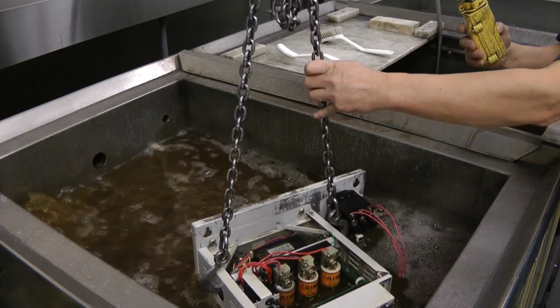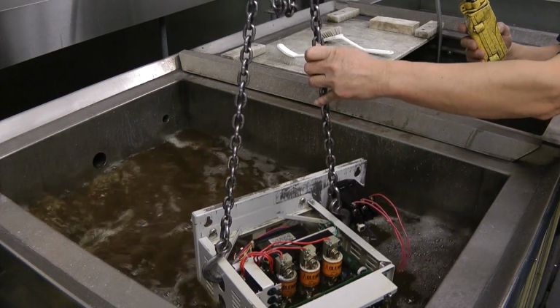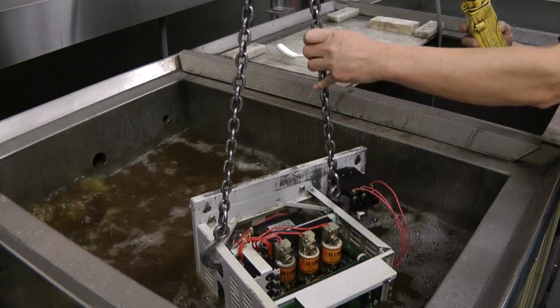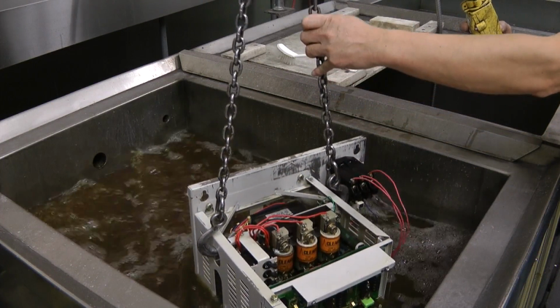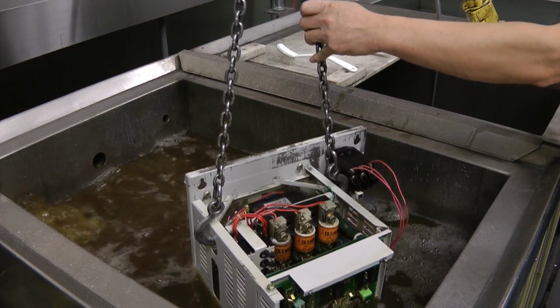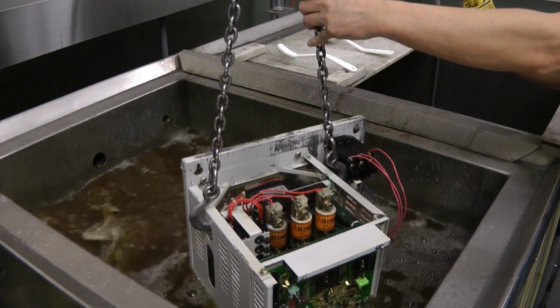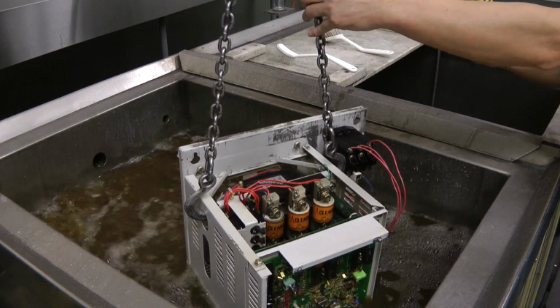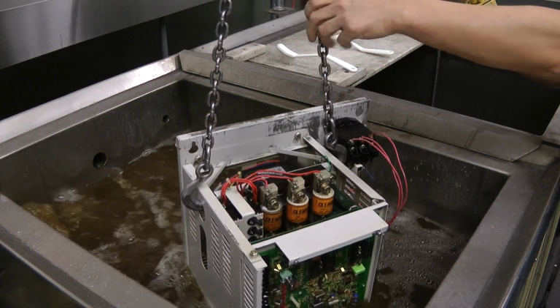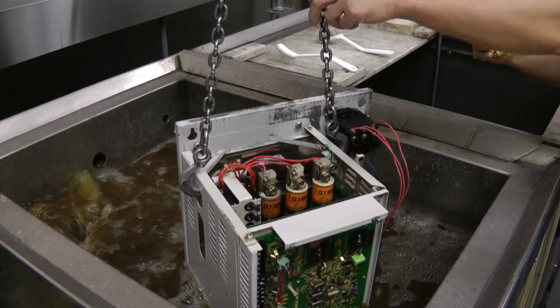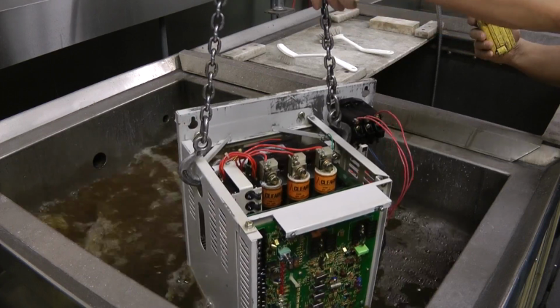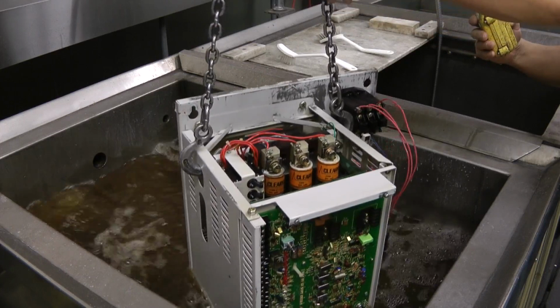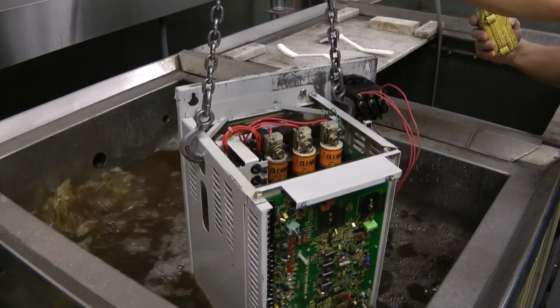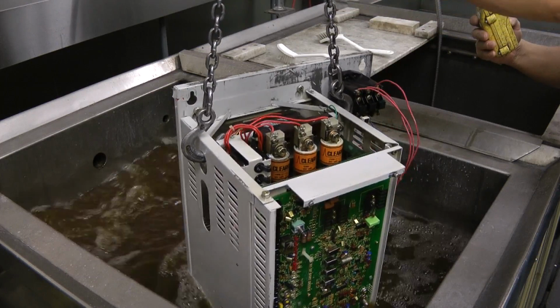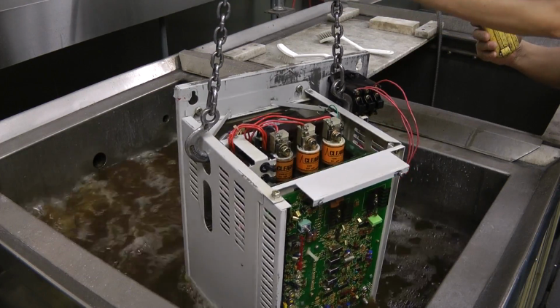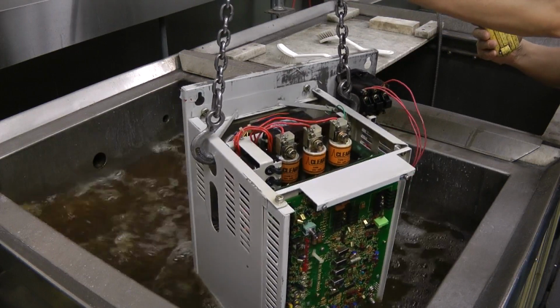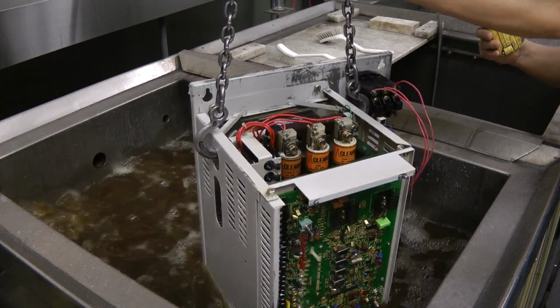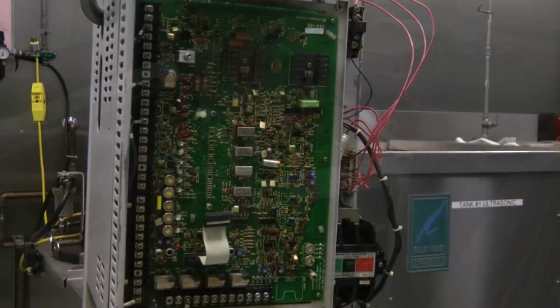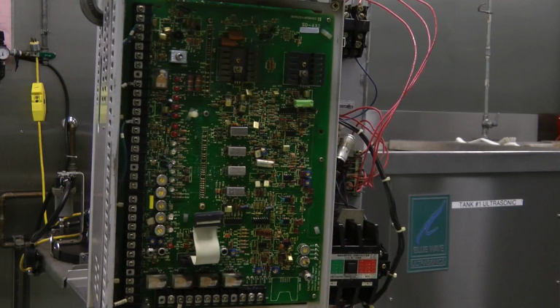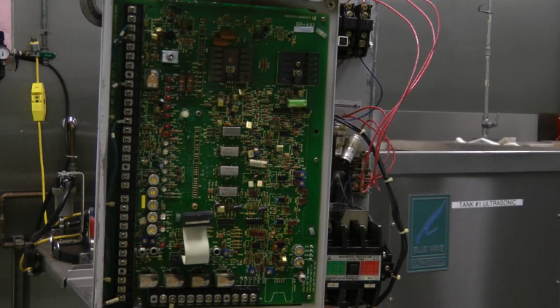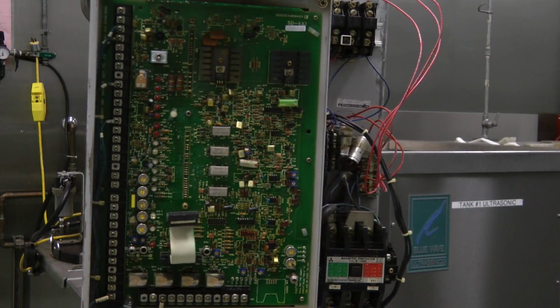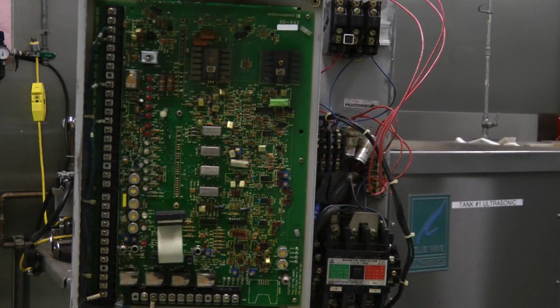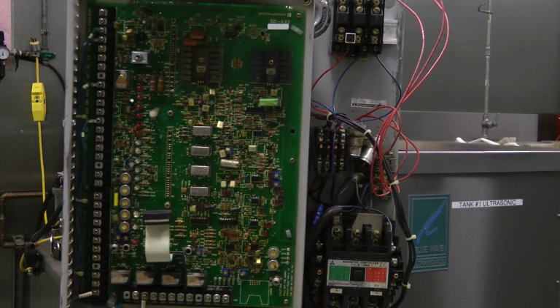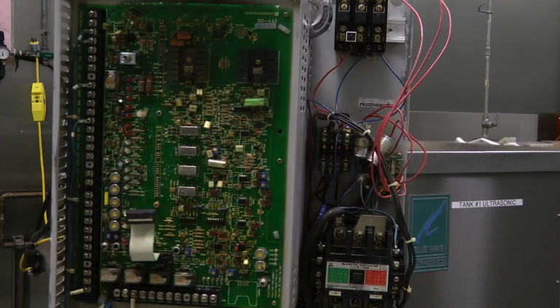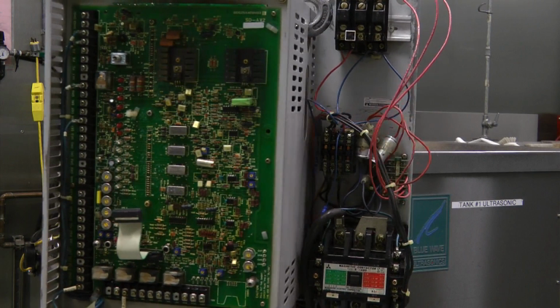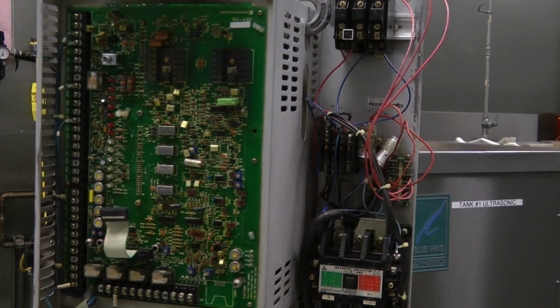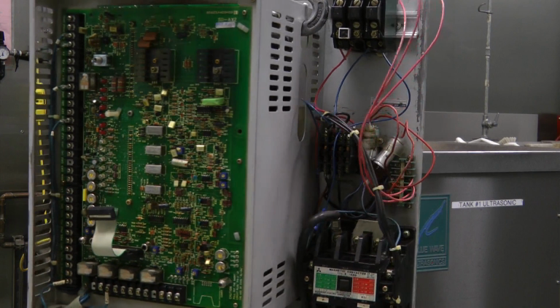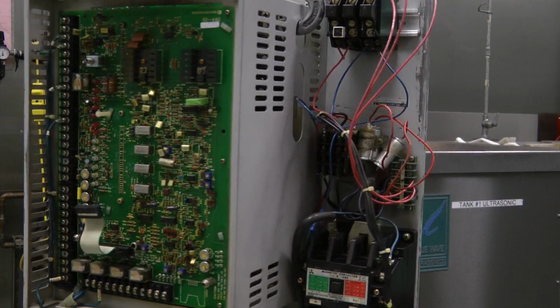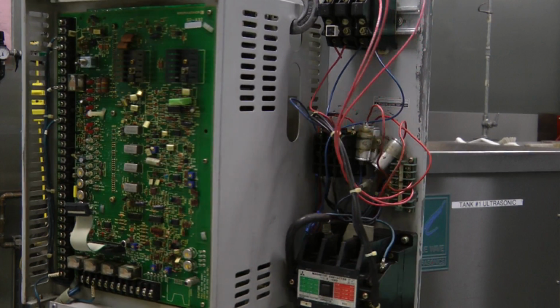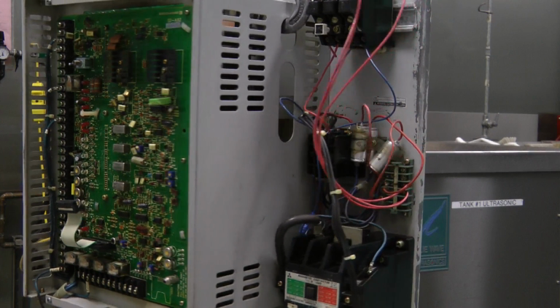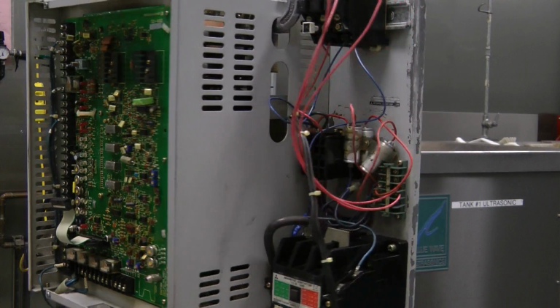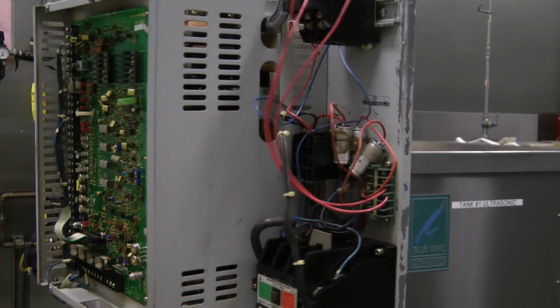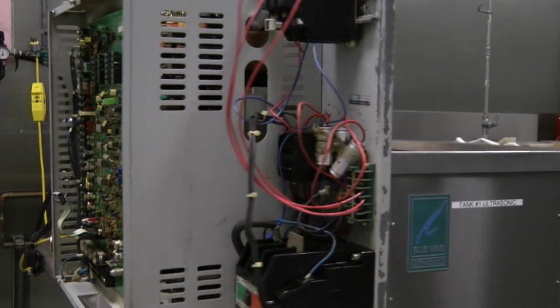After all parts are washed, they are then dried in our industrial convection oven, and we can start working on products from 1 hour to 24 hours after being washed and dried.